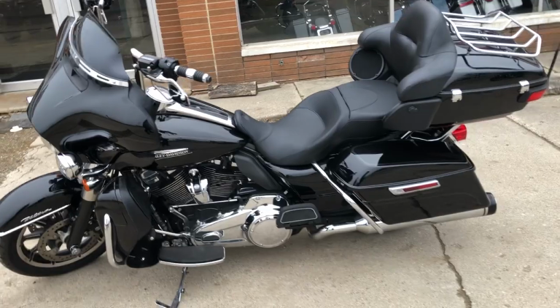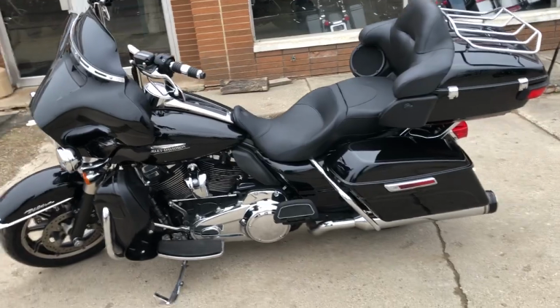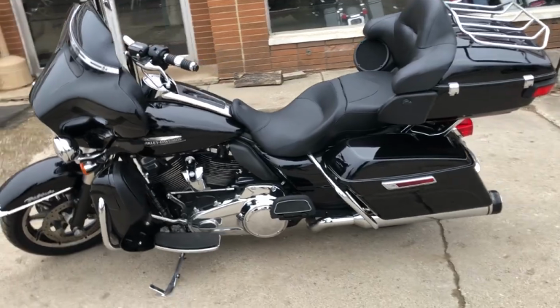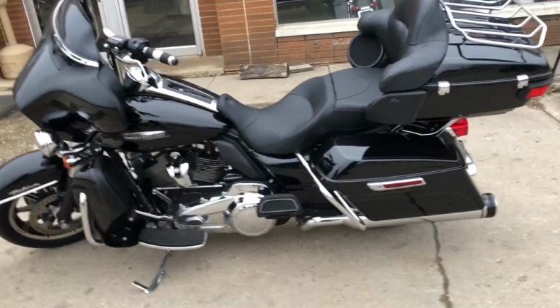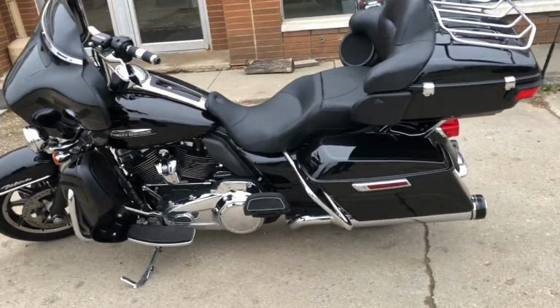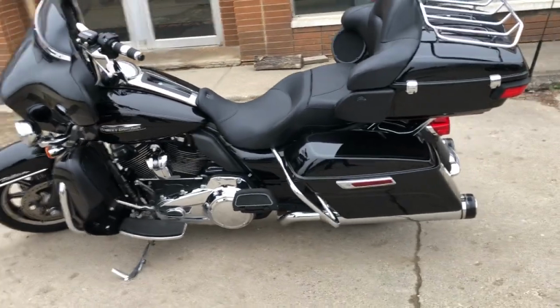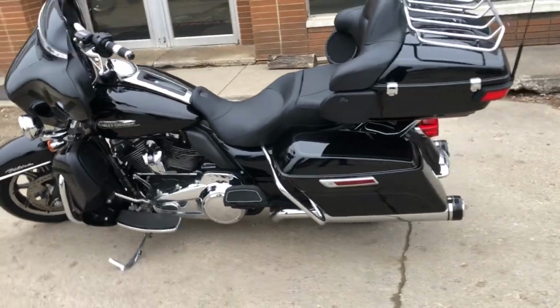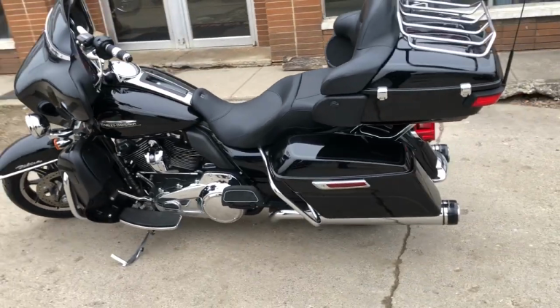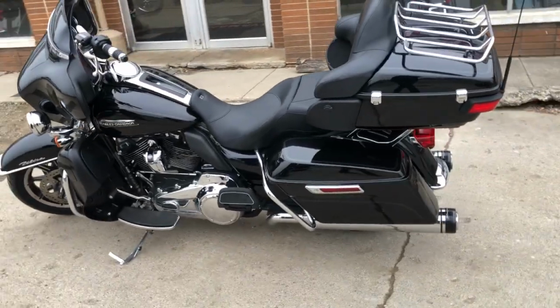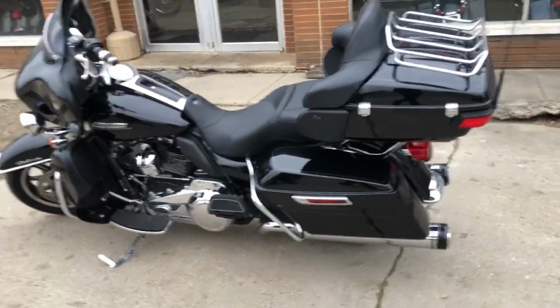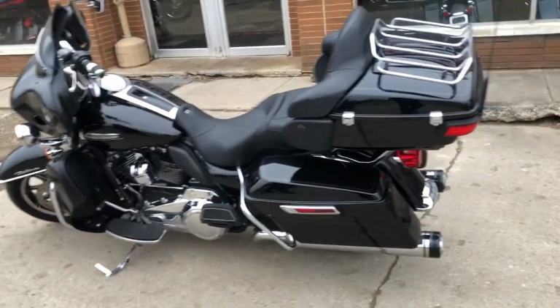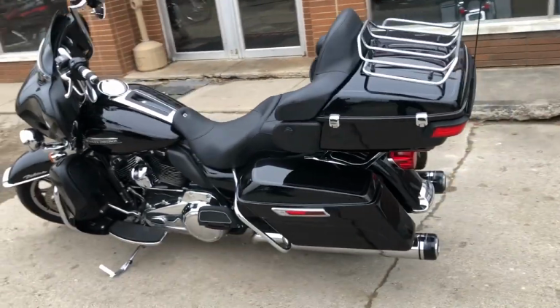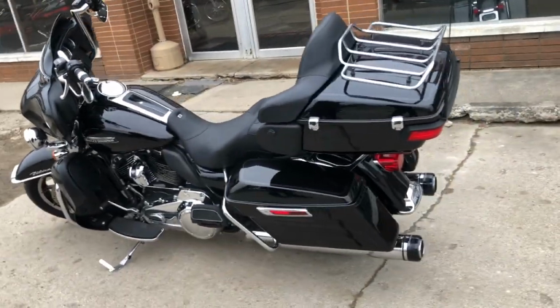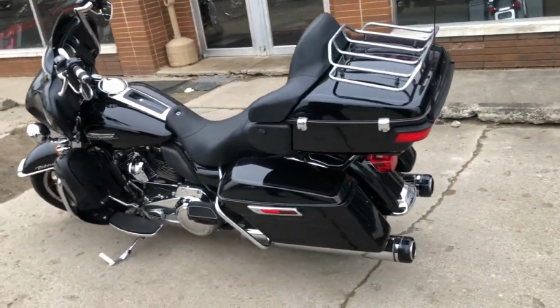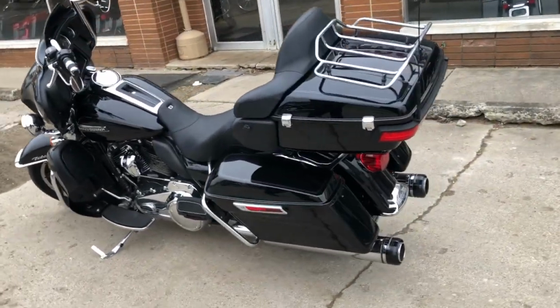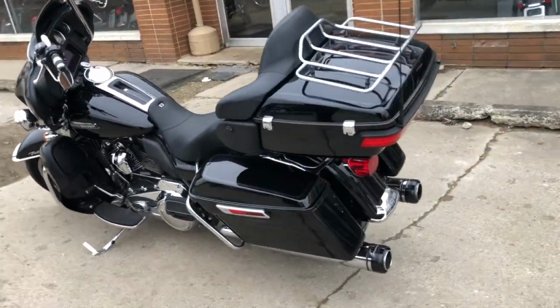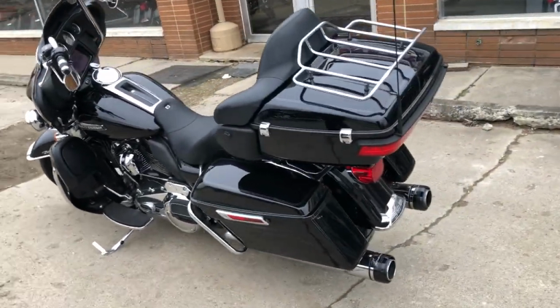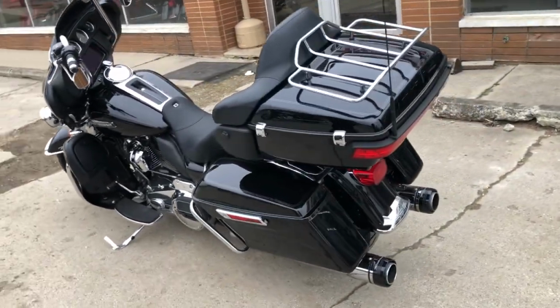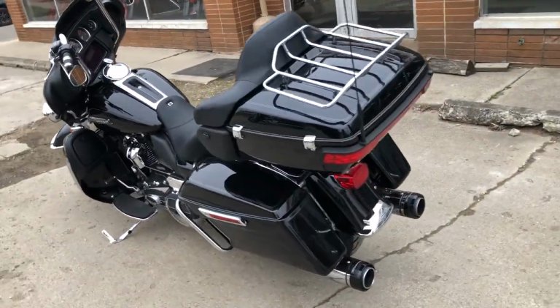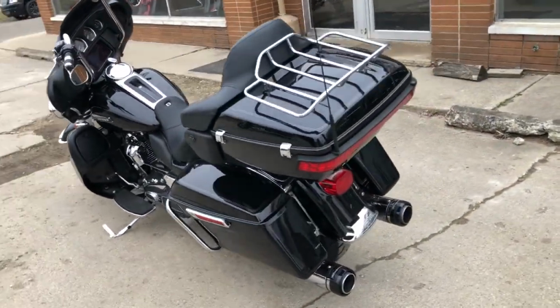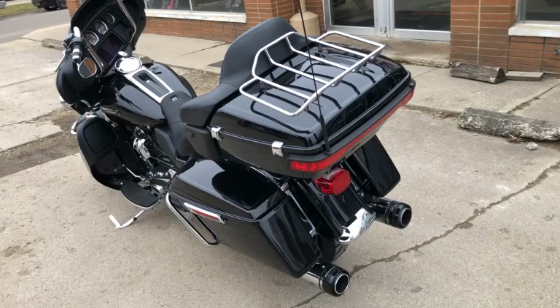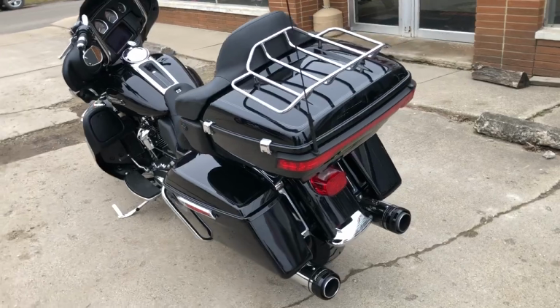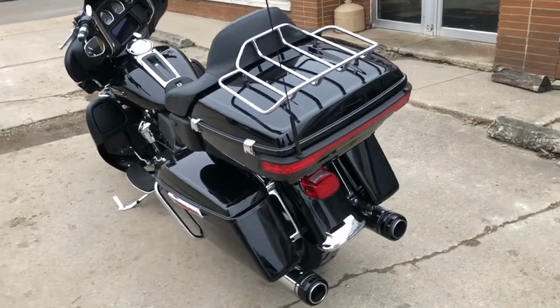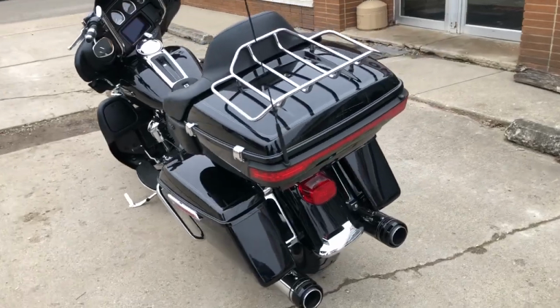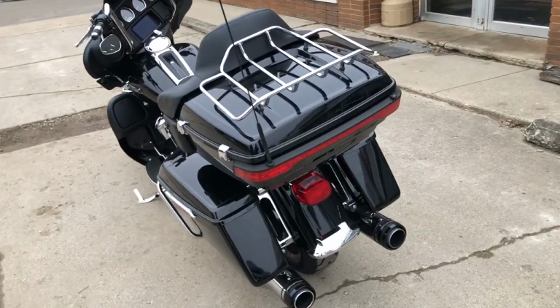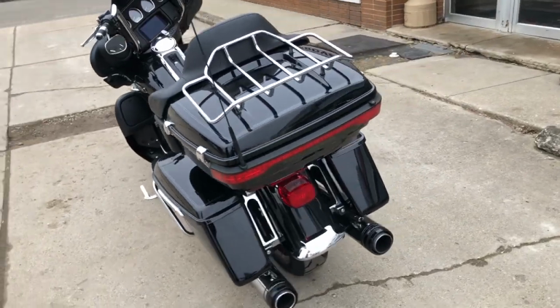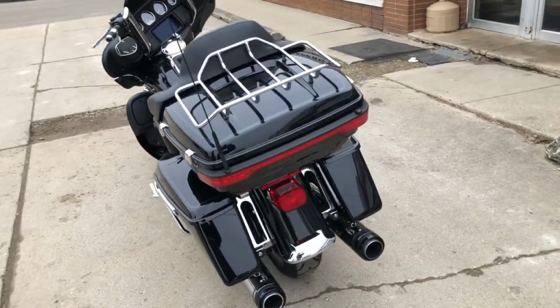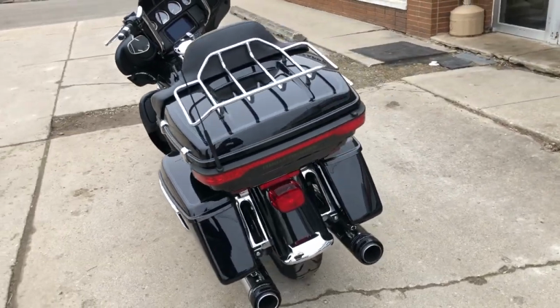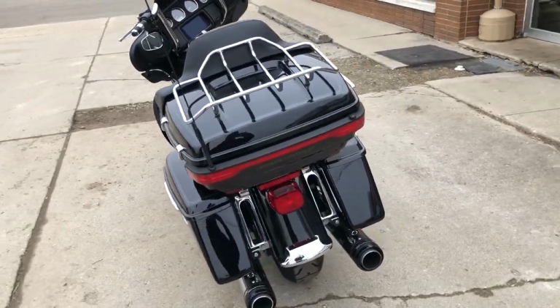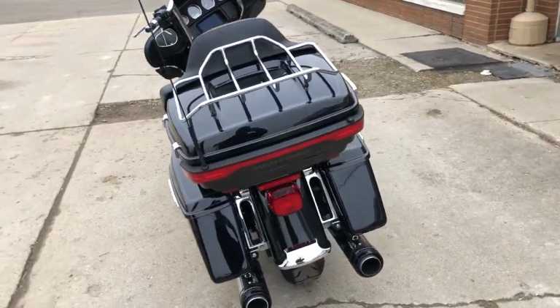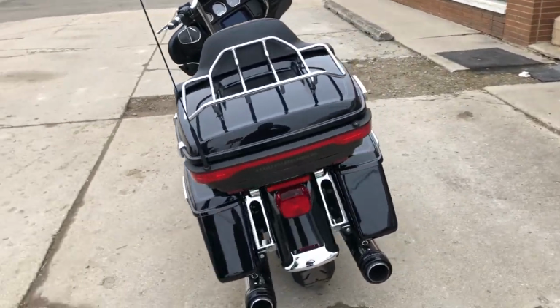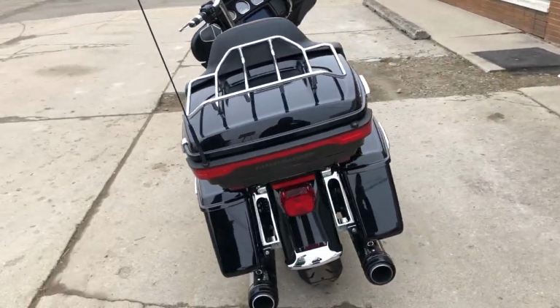This one's got an oversized LED screen, navigation, Bluetooth stereo, four speakers, heated grips, cruise control, and a dual Reinhardt exhaust.